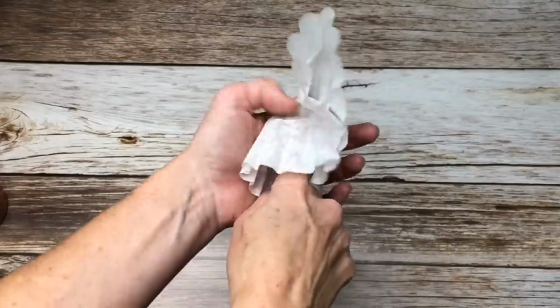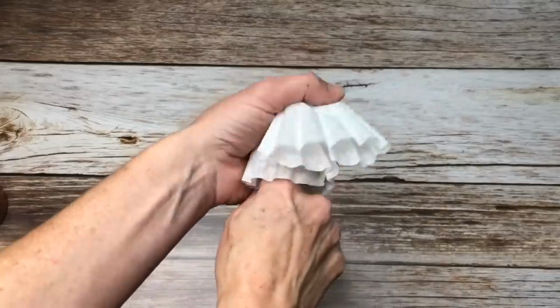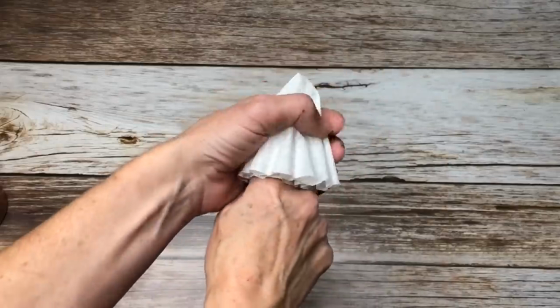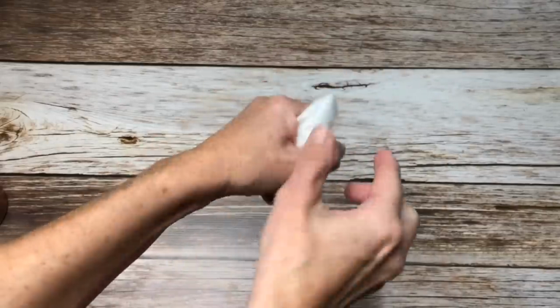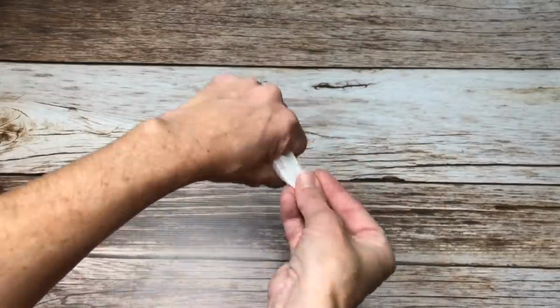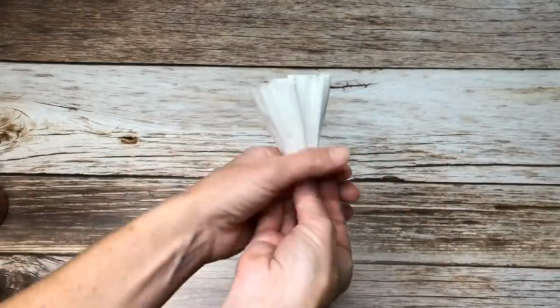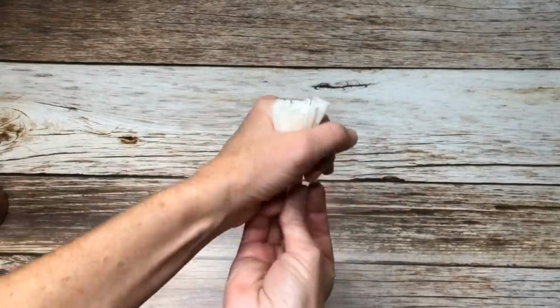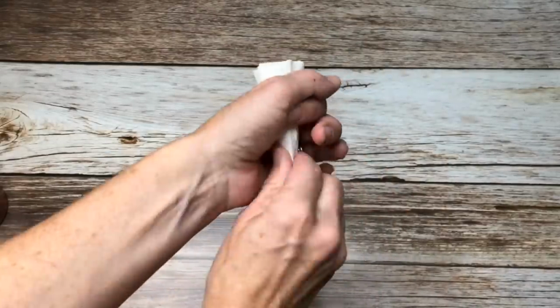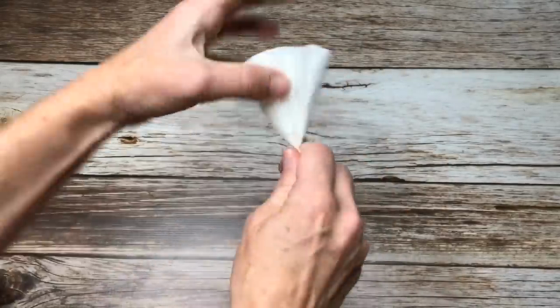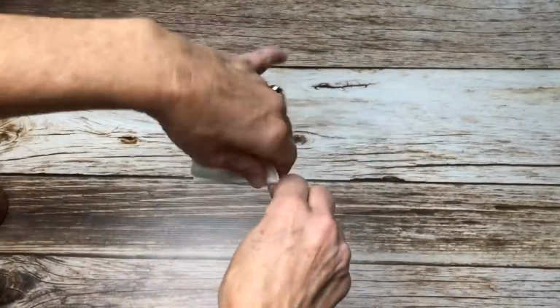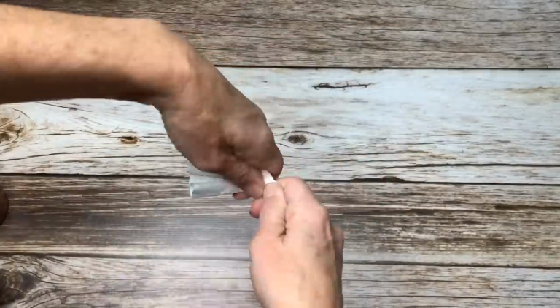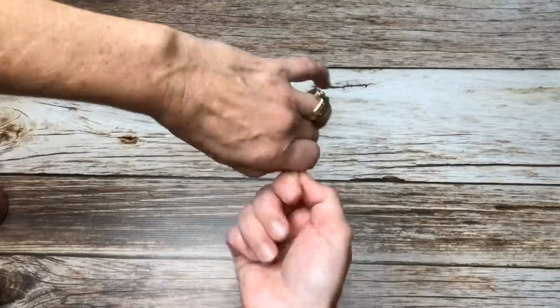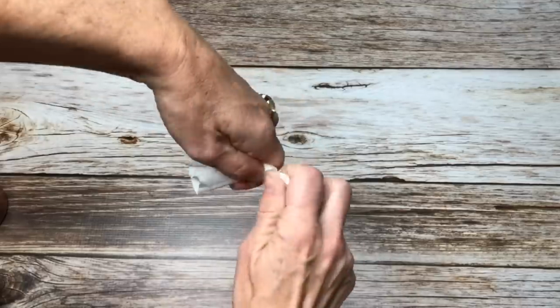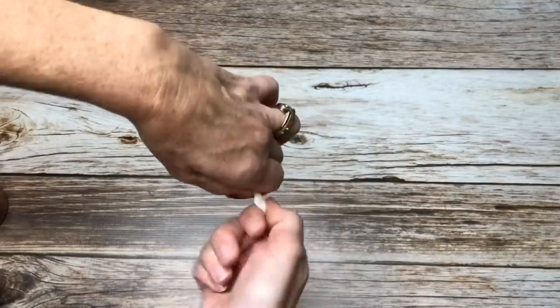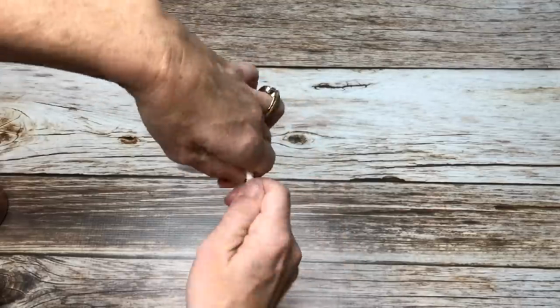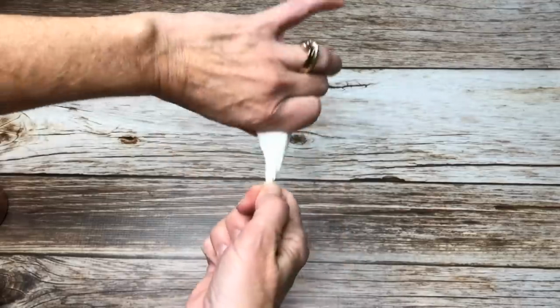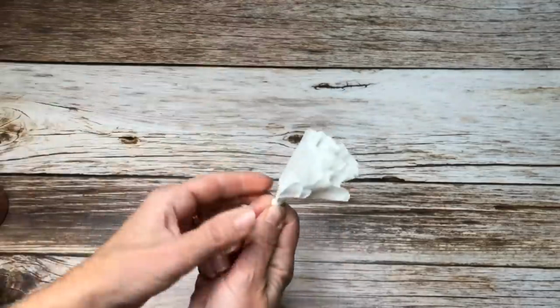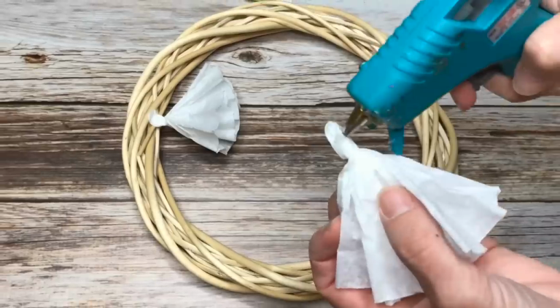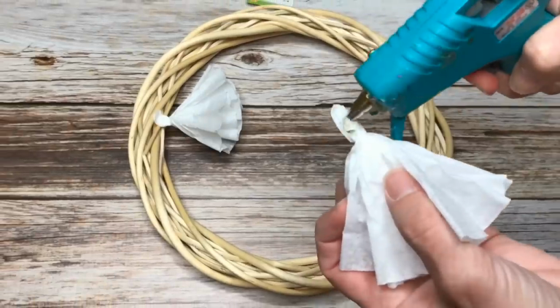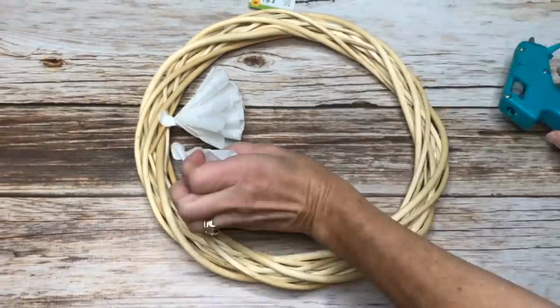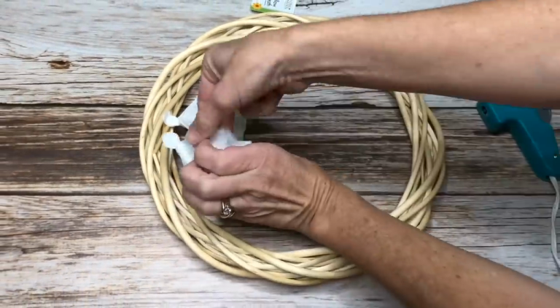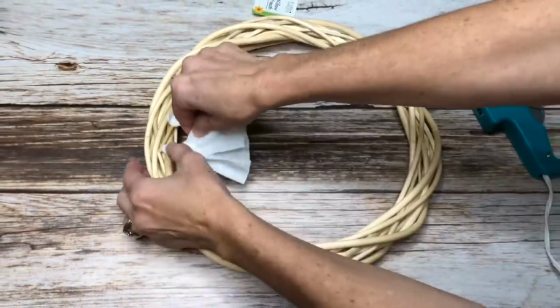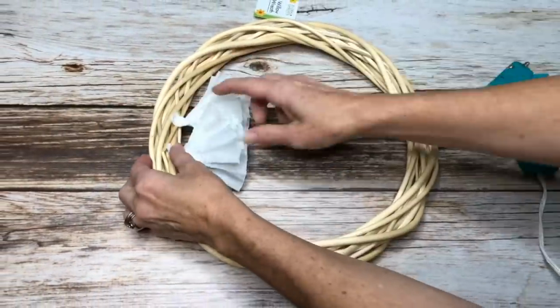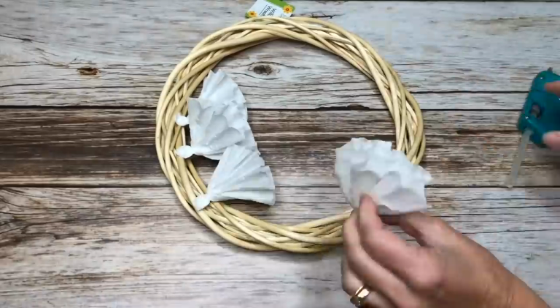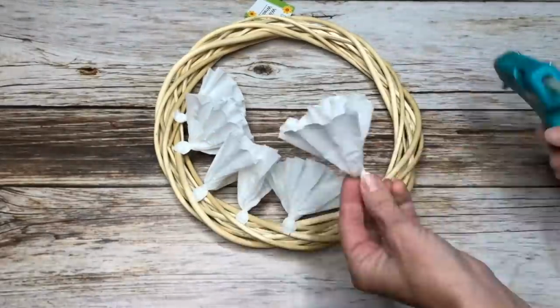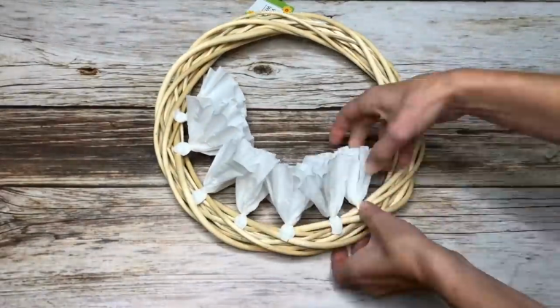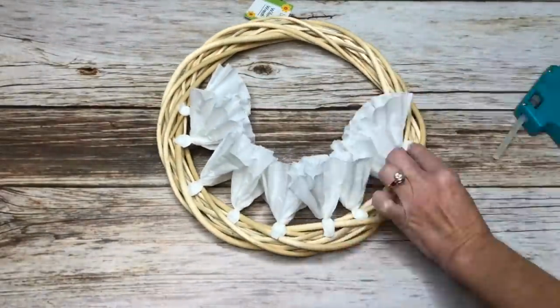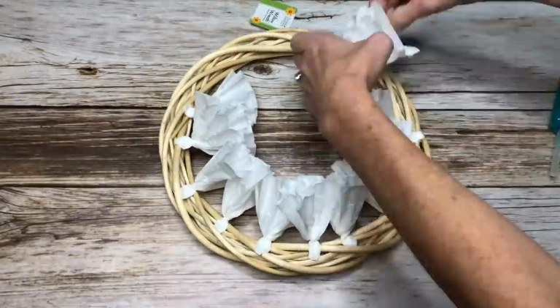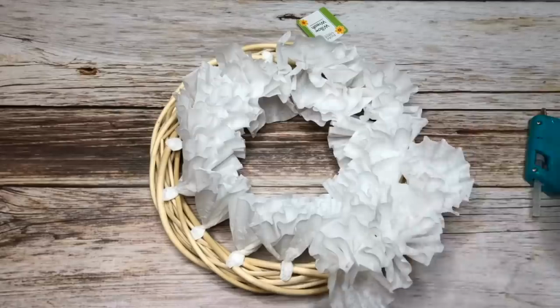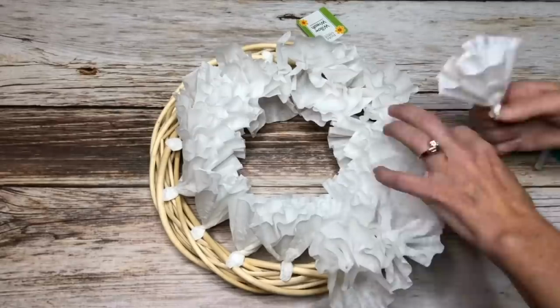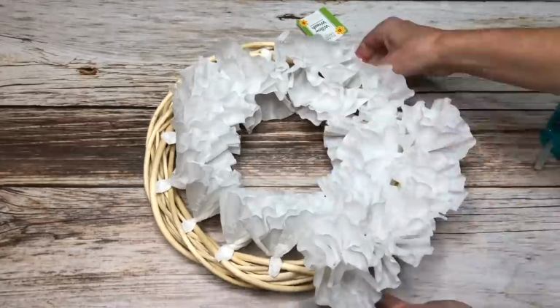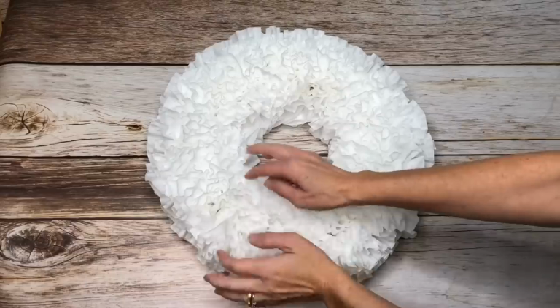You'll take a coffee filter, place the center at the bottom, squeeze up the filter to make a flower shape, and twist the bottom to hold in place. I started by hot gluing the twisted coffee filters onto the wreath working around in a circle until it was as full as I wanted it to be.